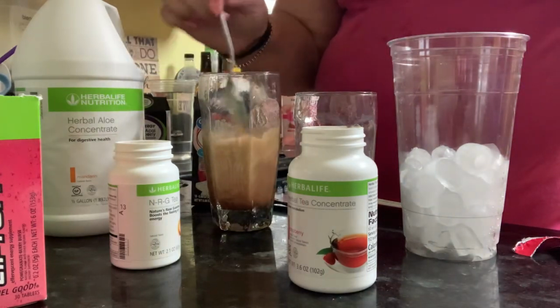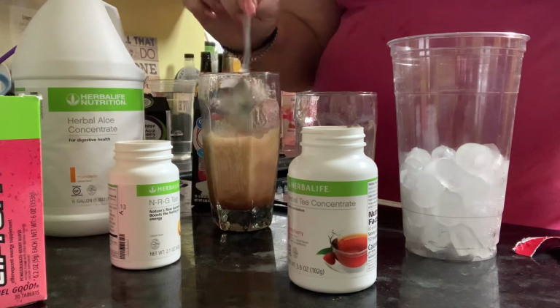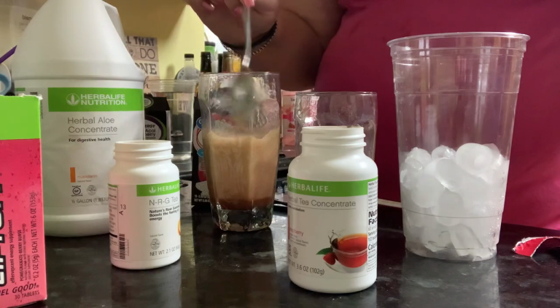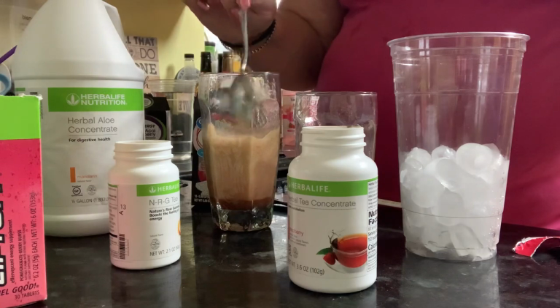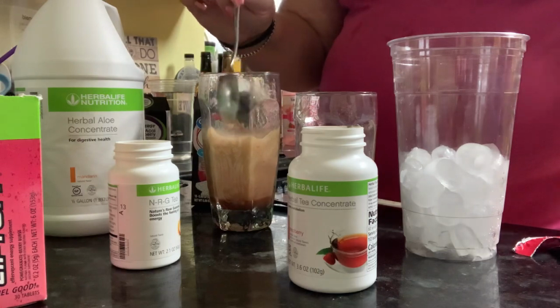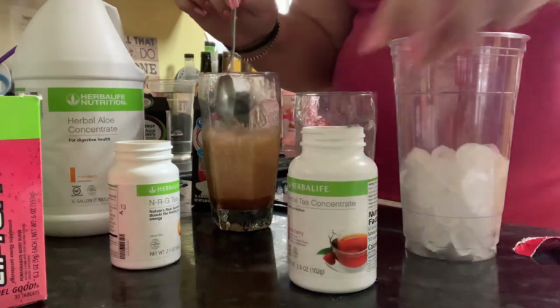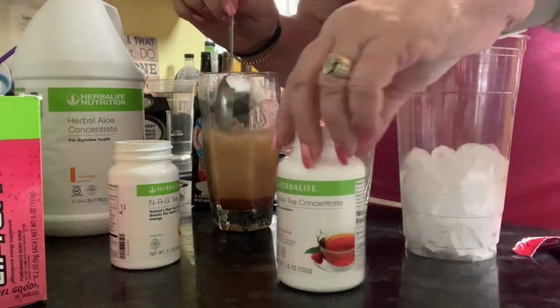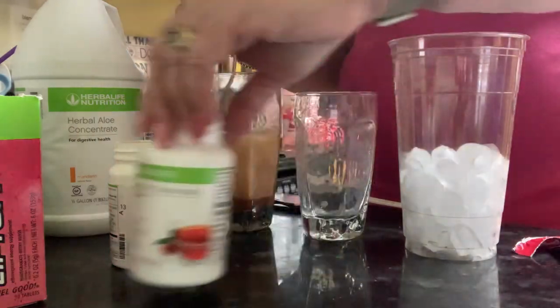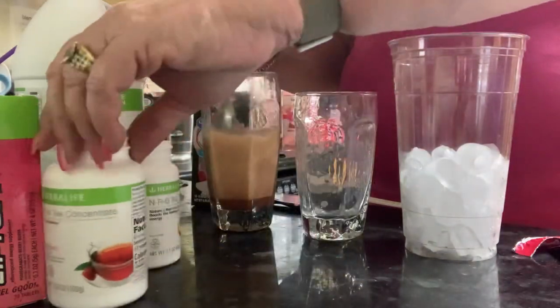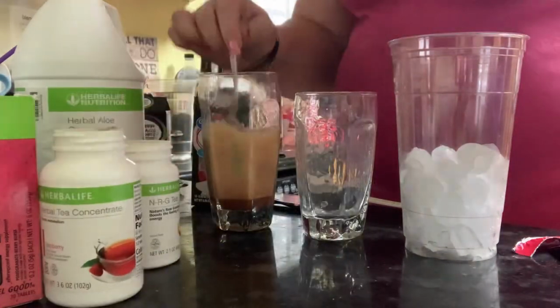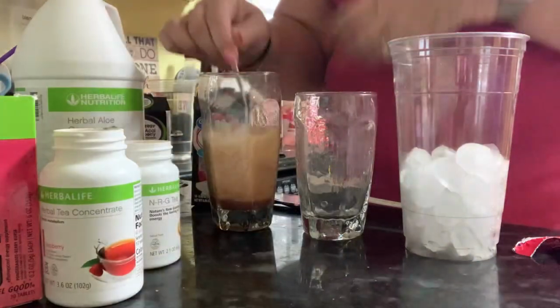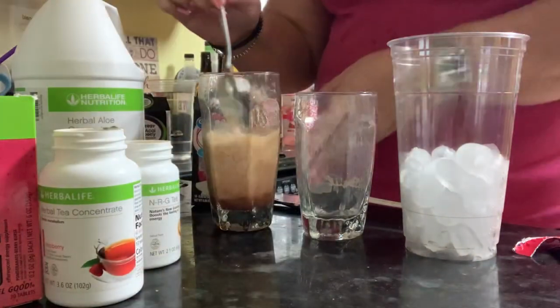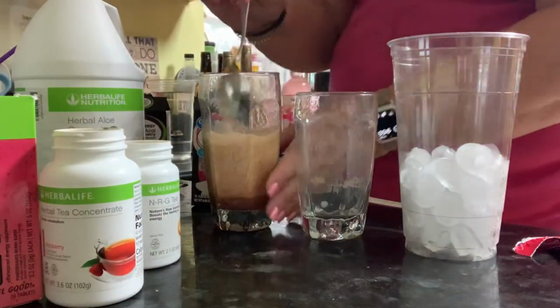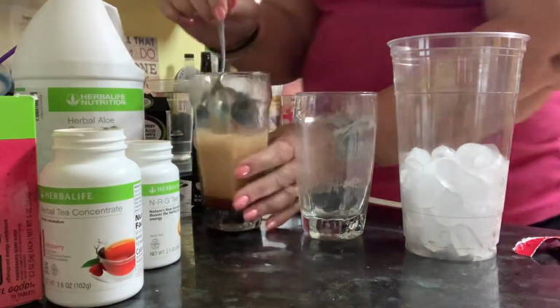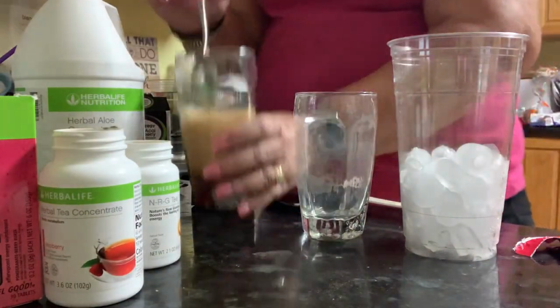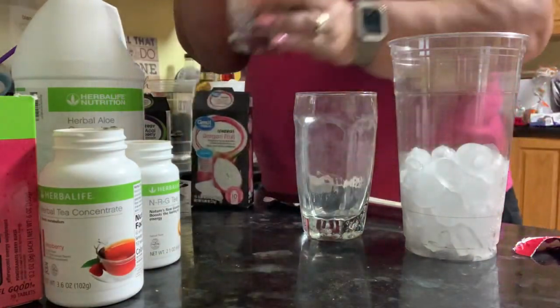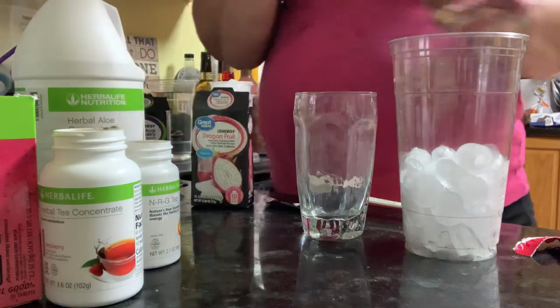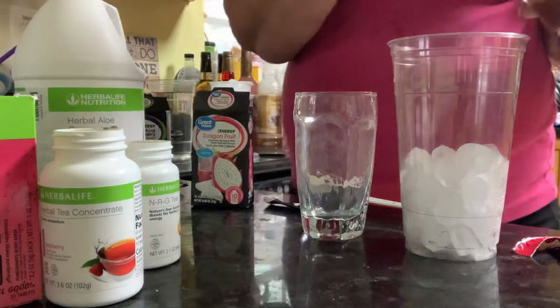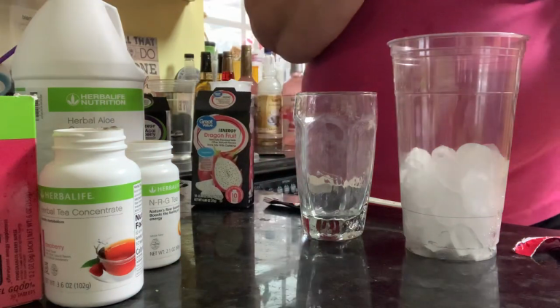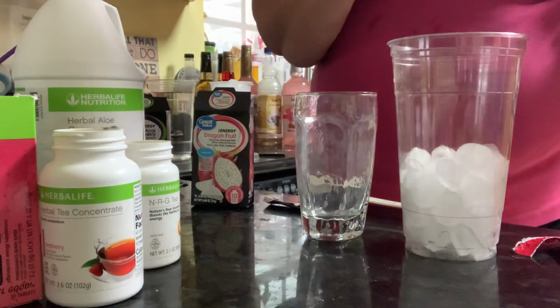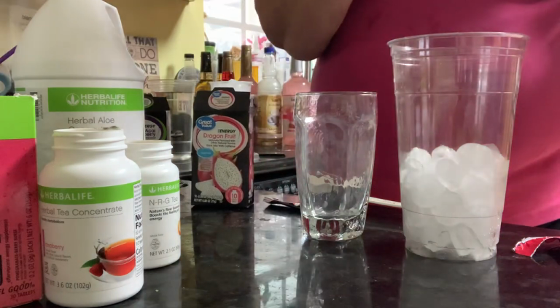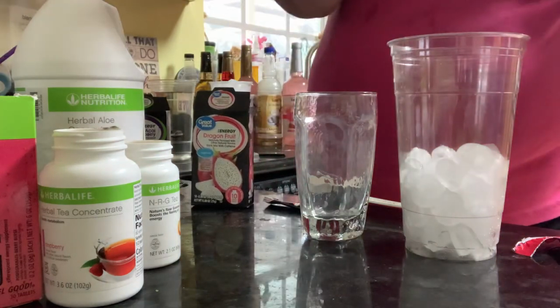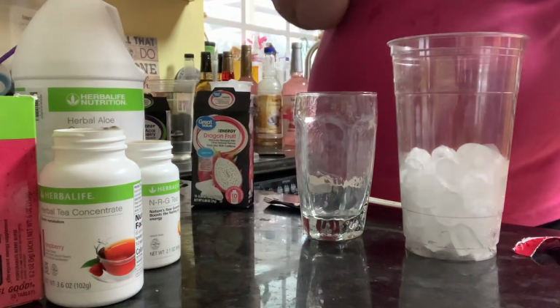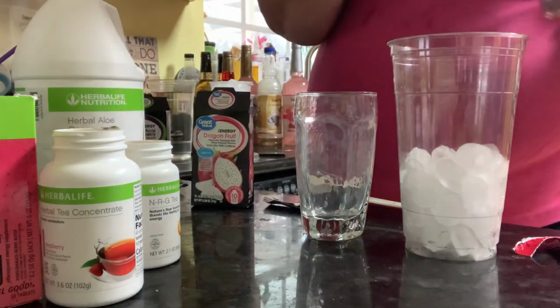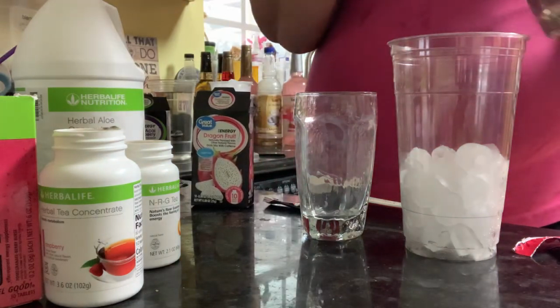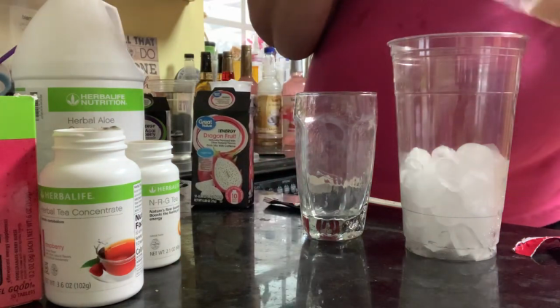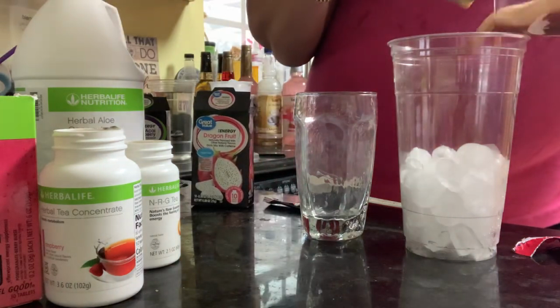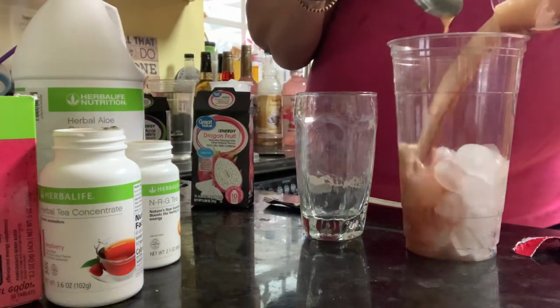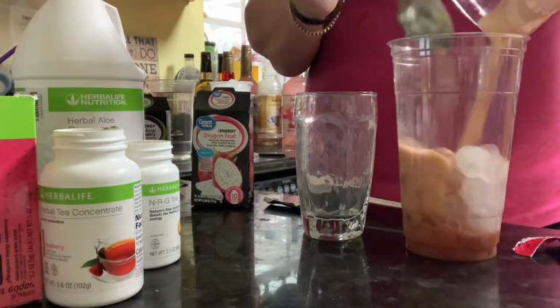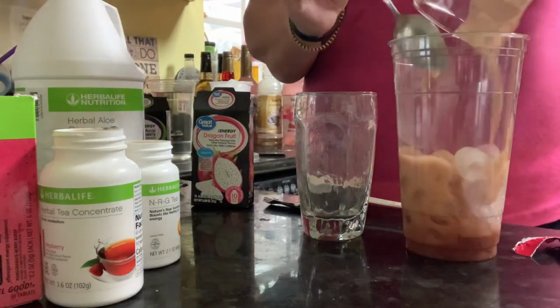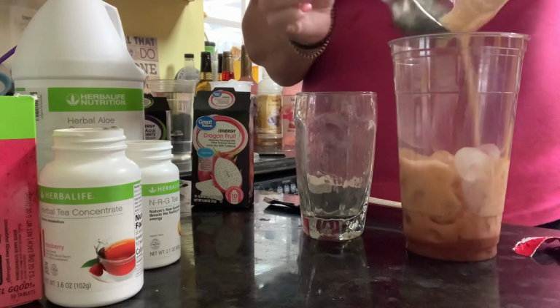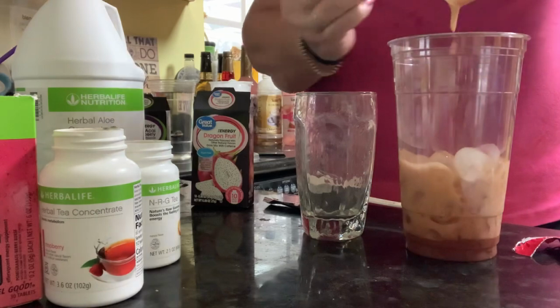So you can see it foams up there. We'll get every last drop, don't worry. I'm going to pour that in the bottom.